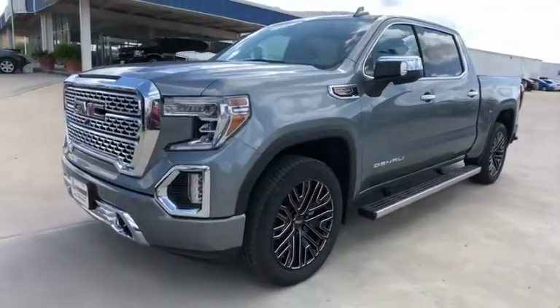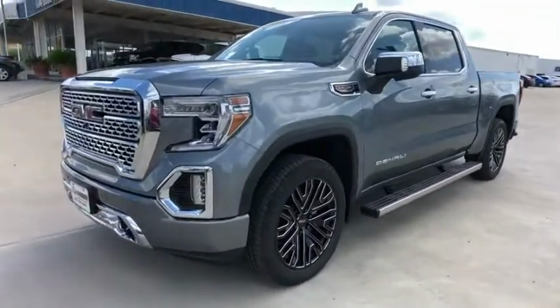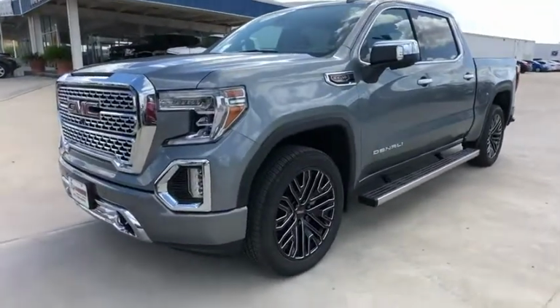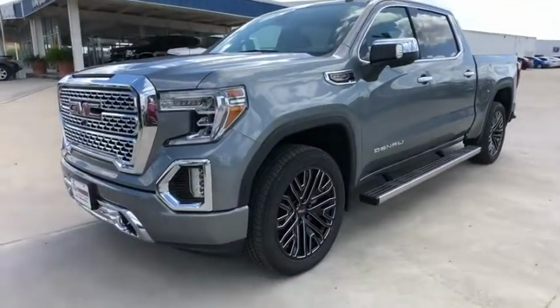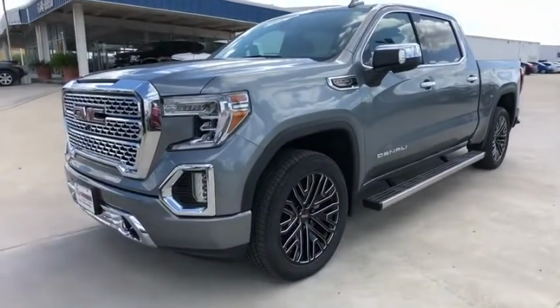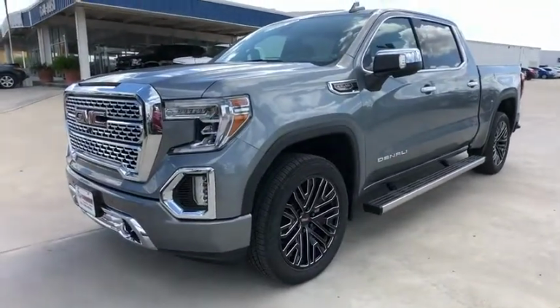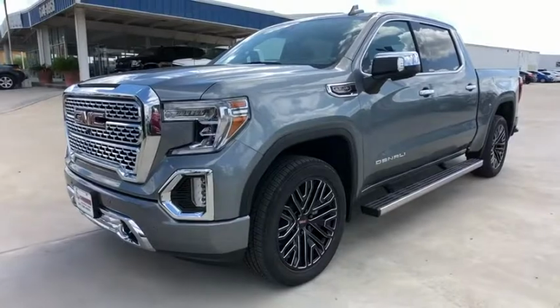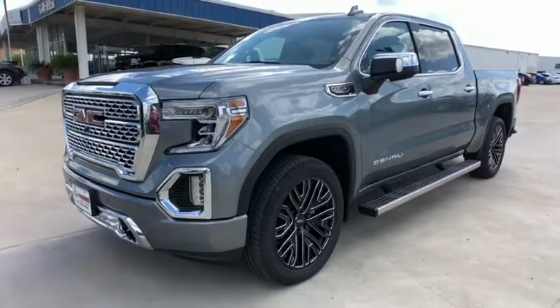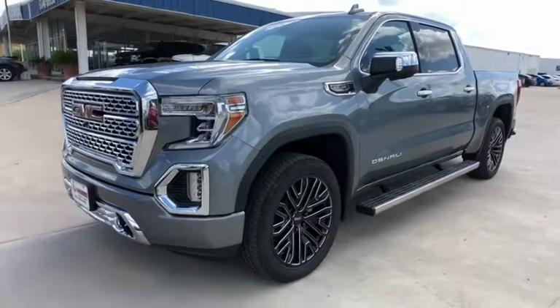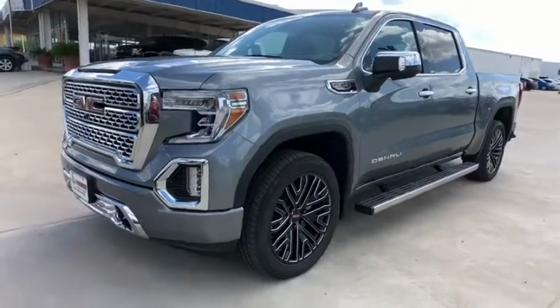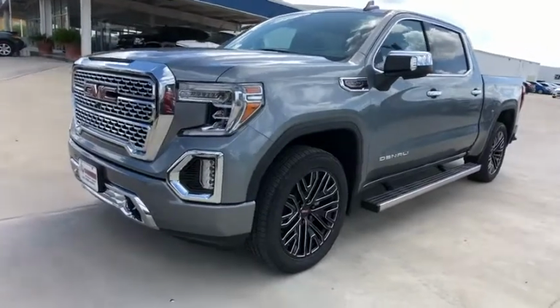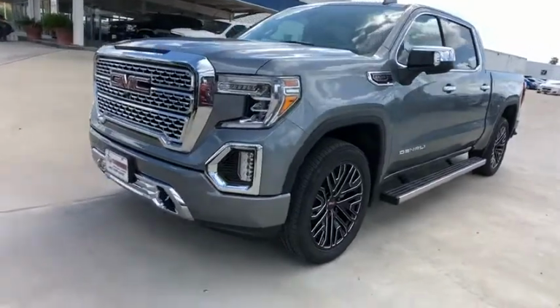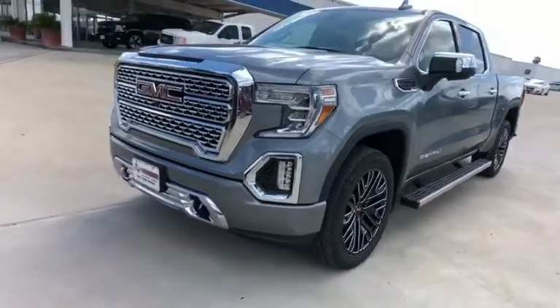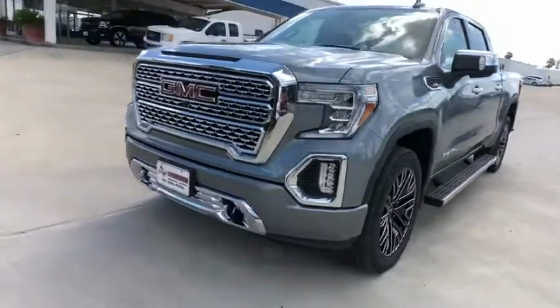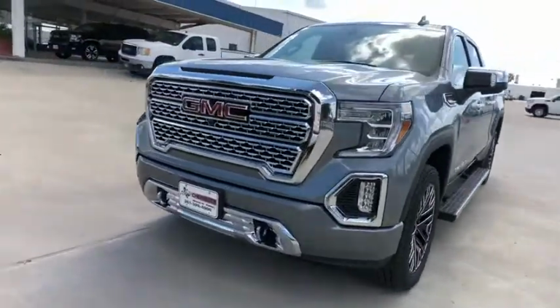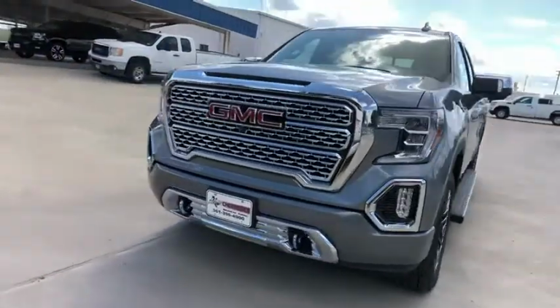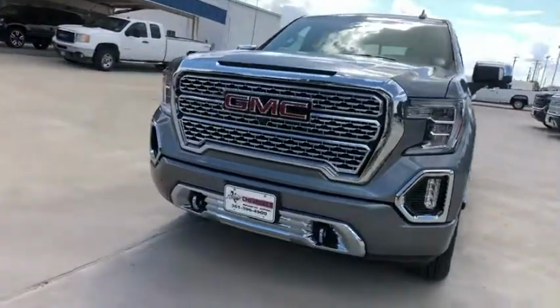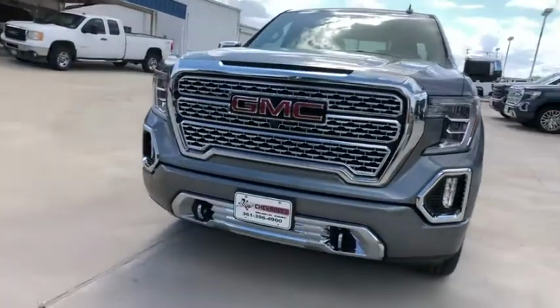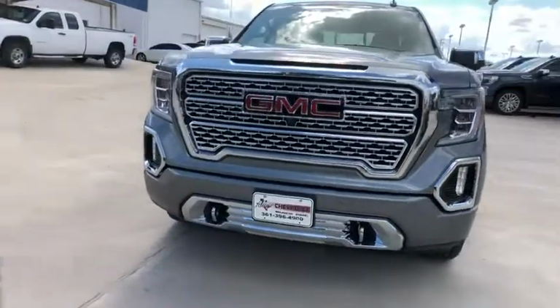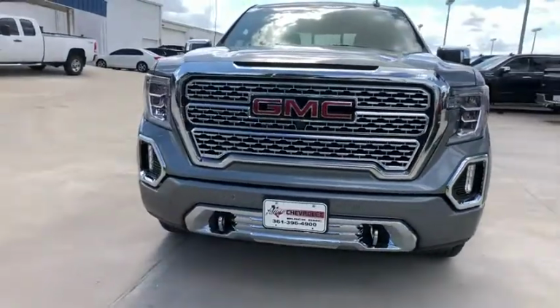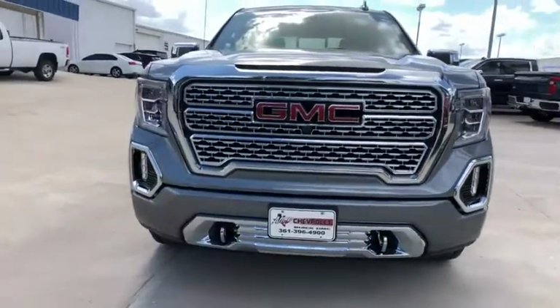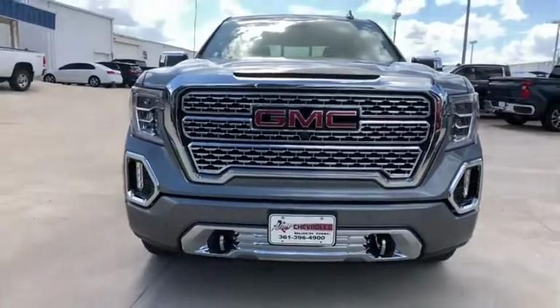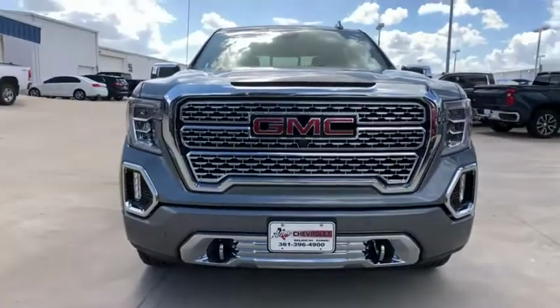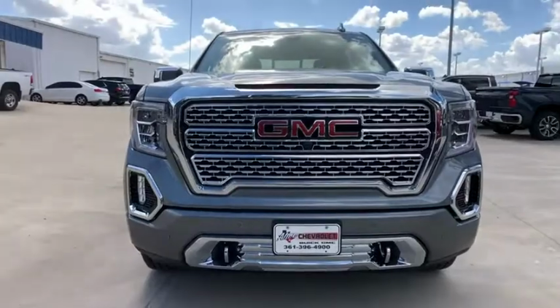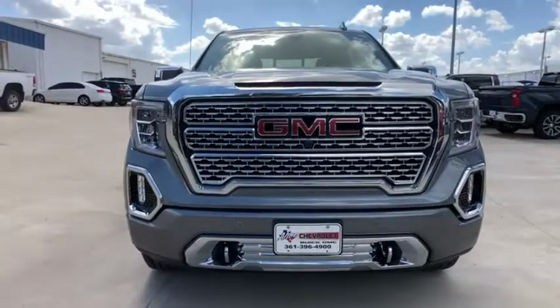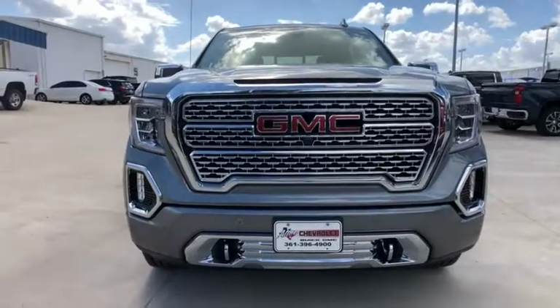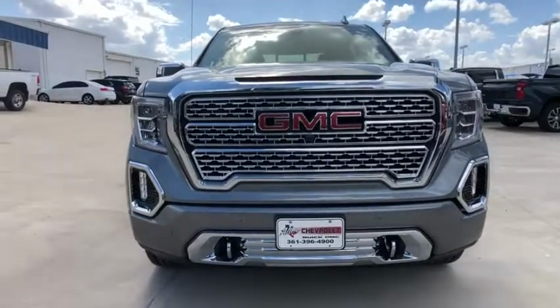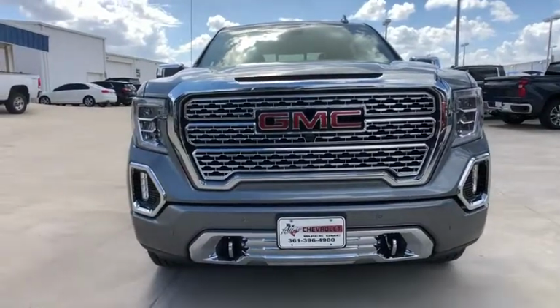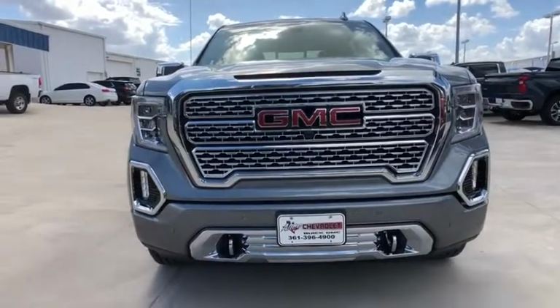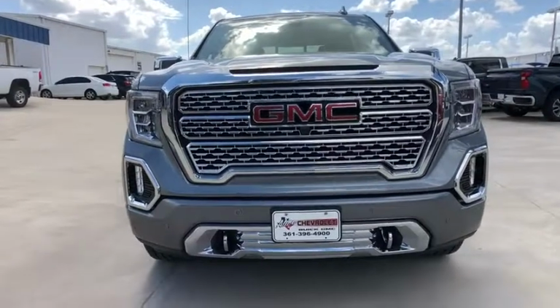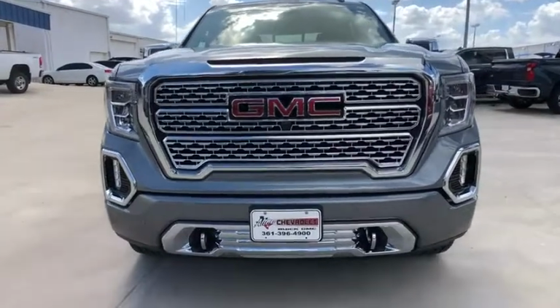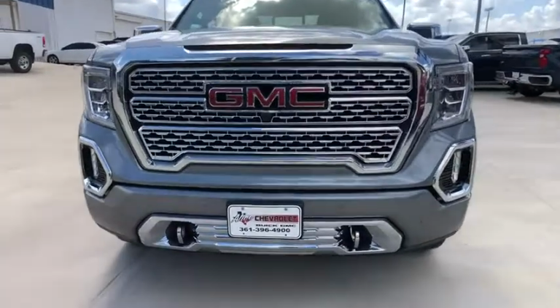Active suspension system, universal garage door opener, power door locks, security system, trip computer, compass, electronic stability control, rear window defroster.